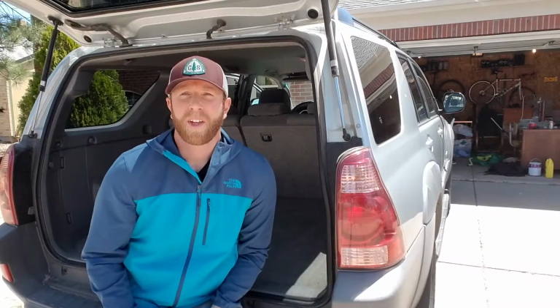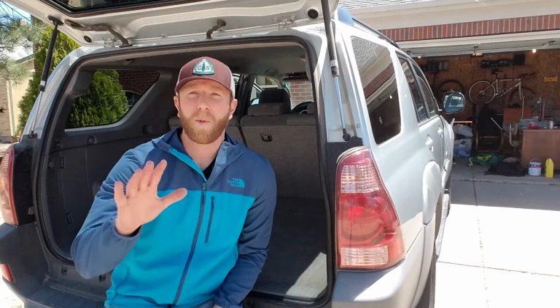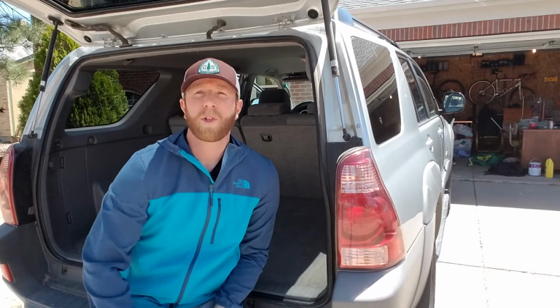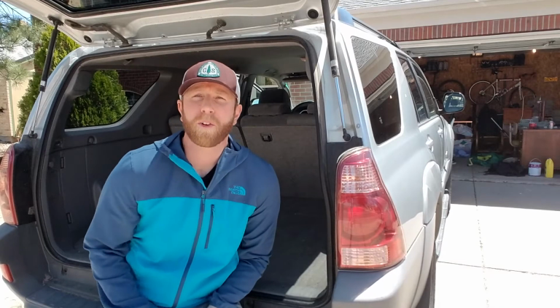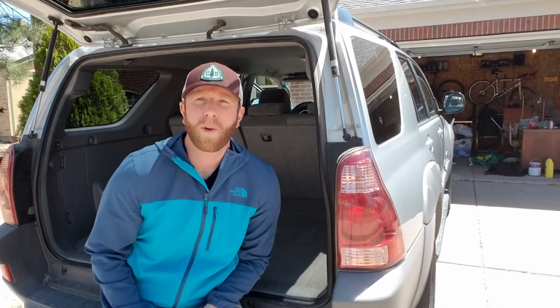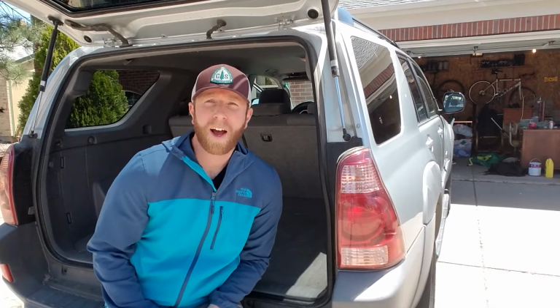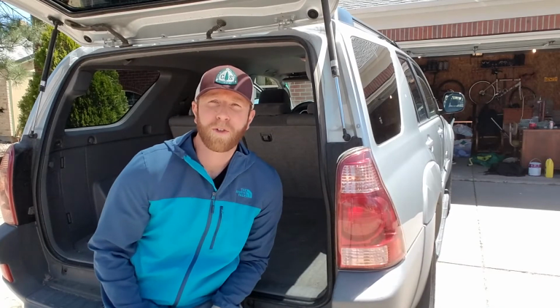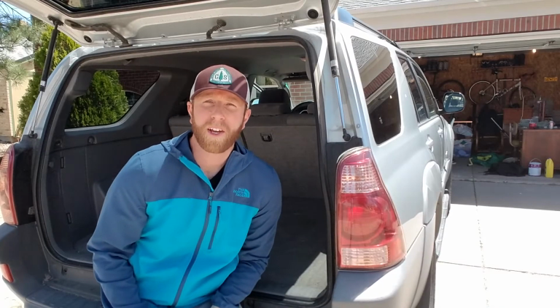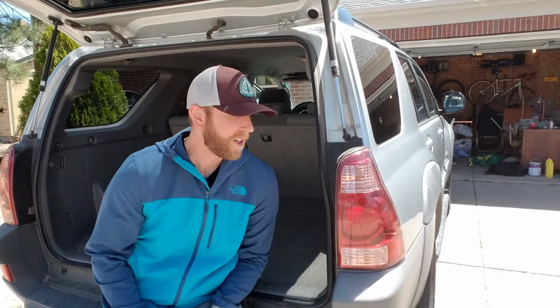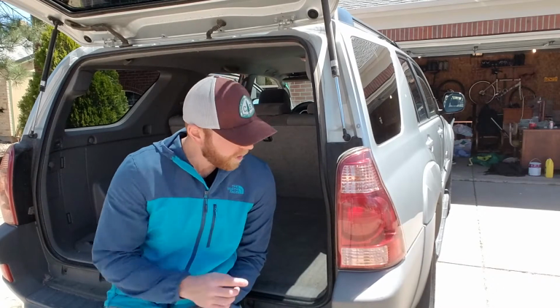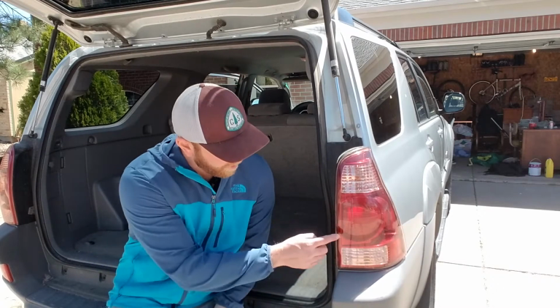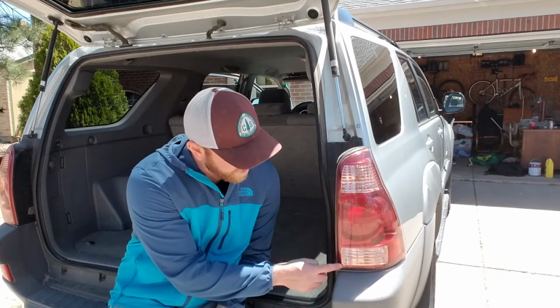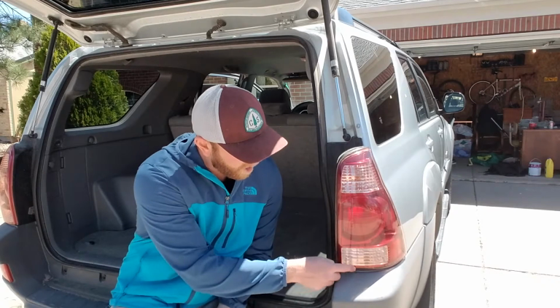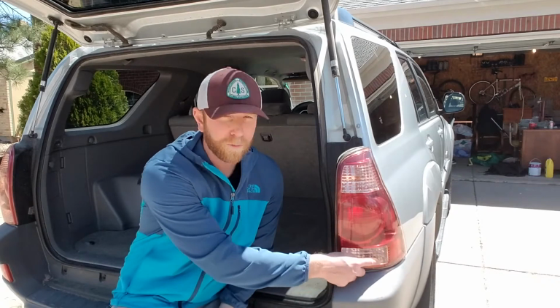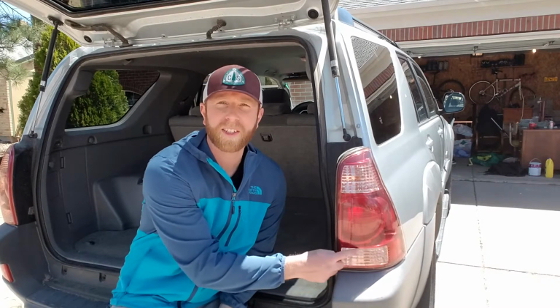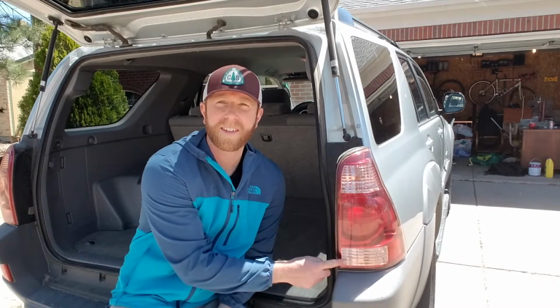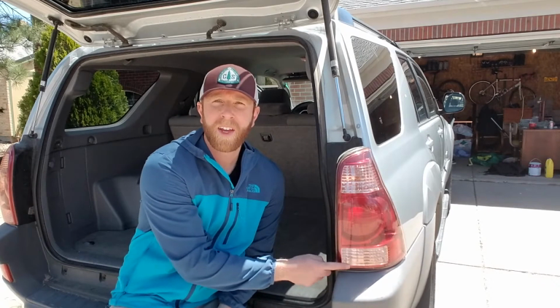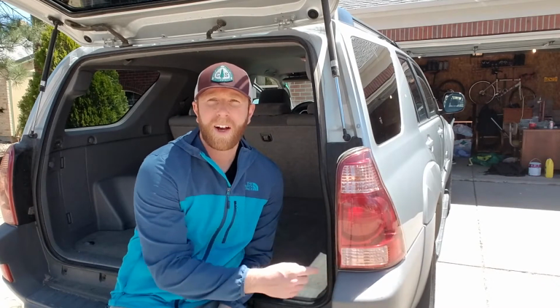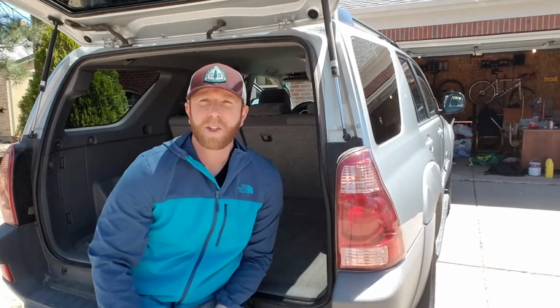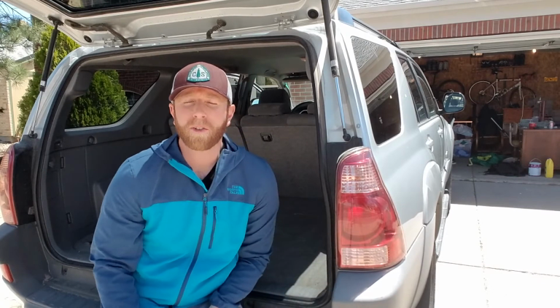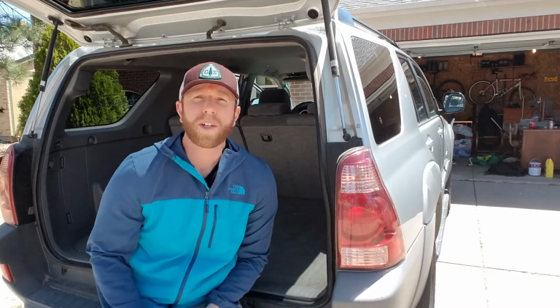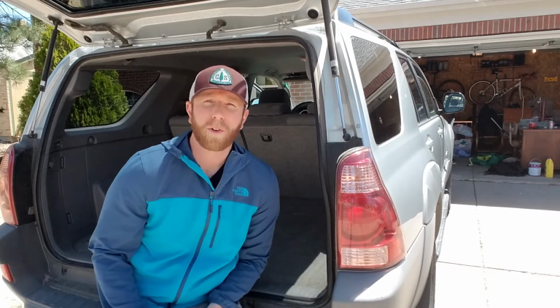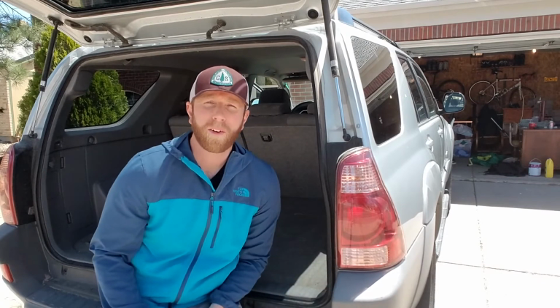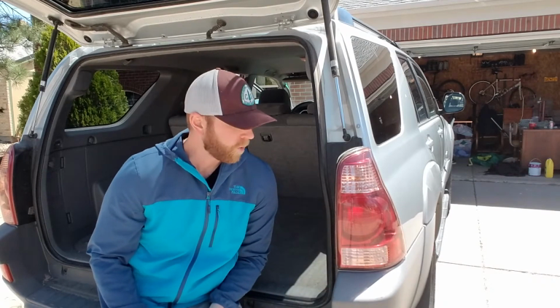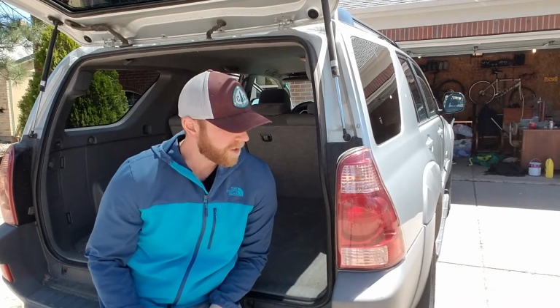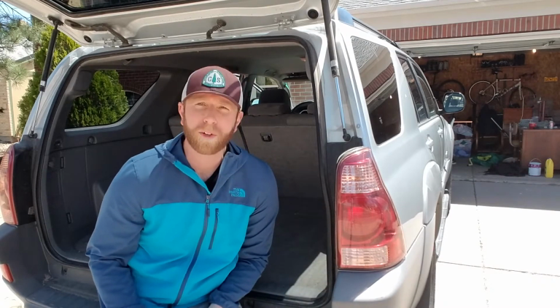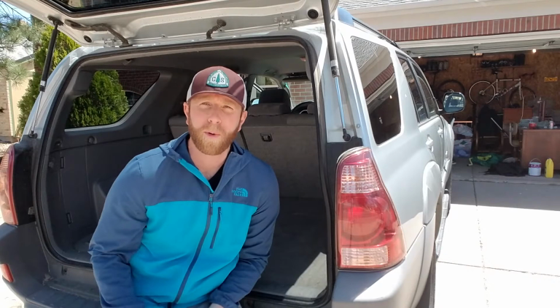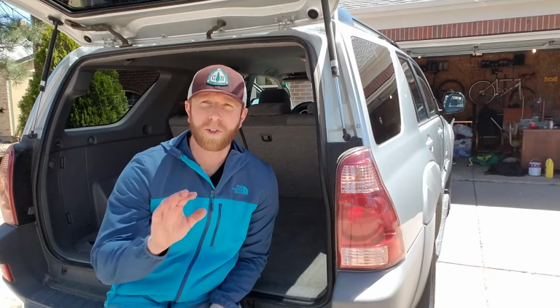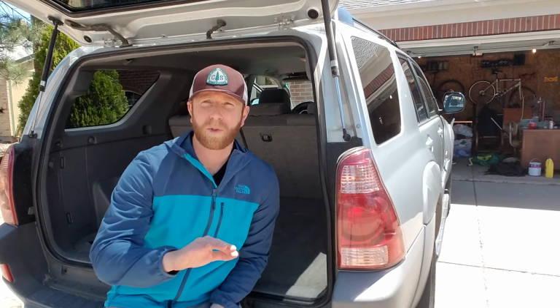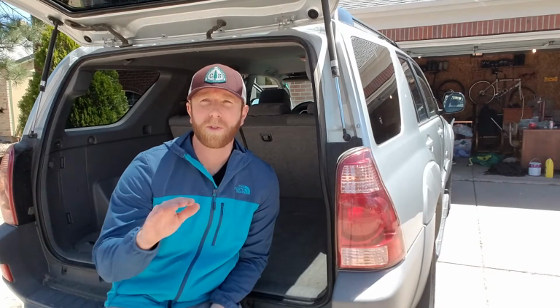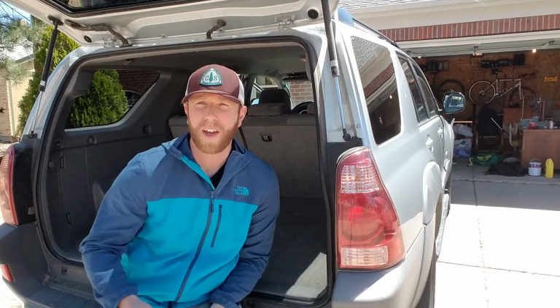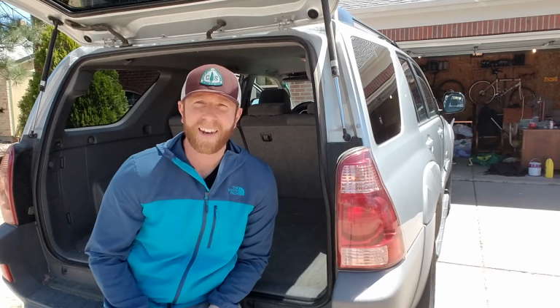Welcome to another 4Runner how-to video. Today we're going to be replacing our reverse lights on a 2003 Toyota 4Runner. This will work very similar for models 2003 through 2009.